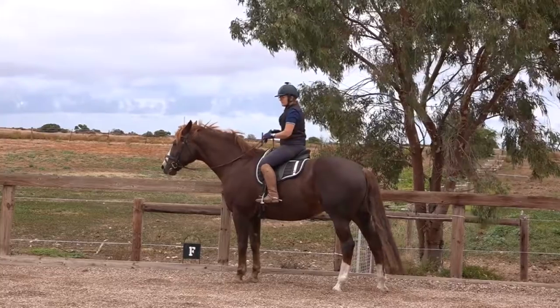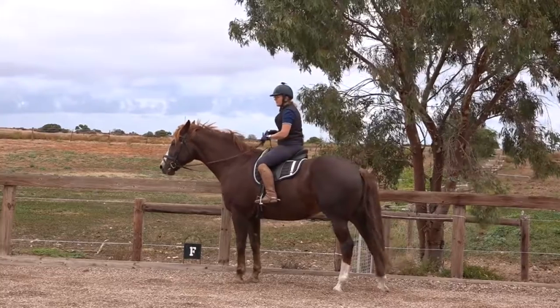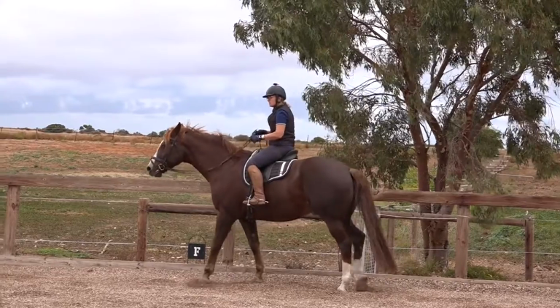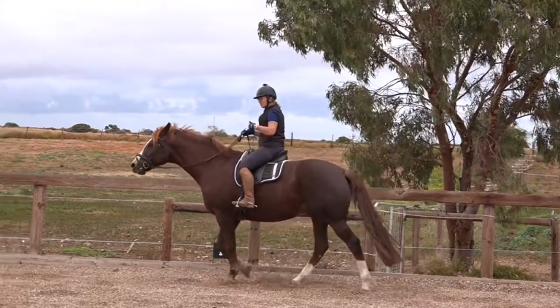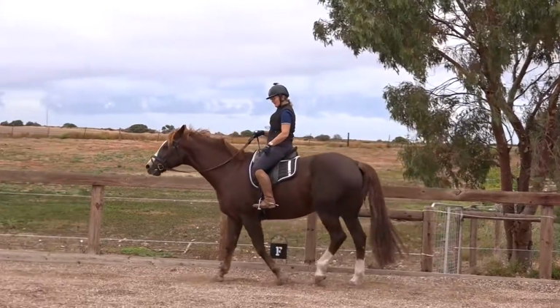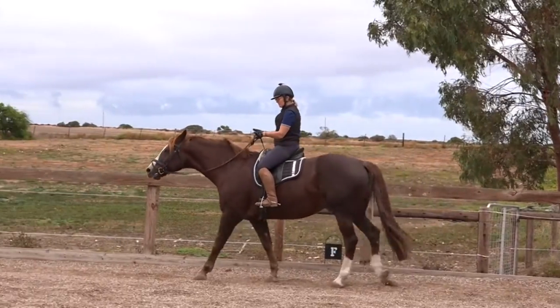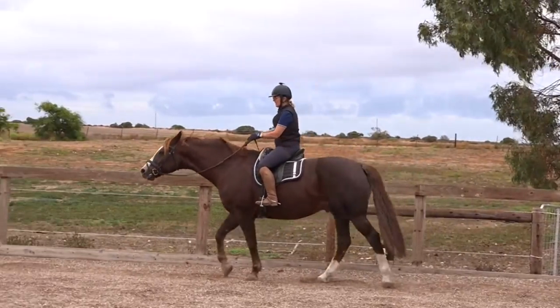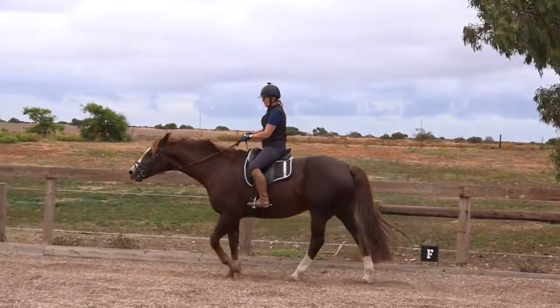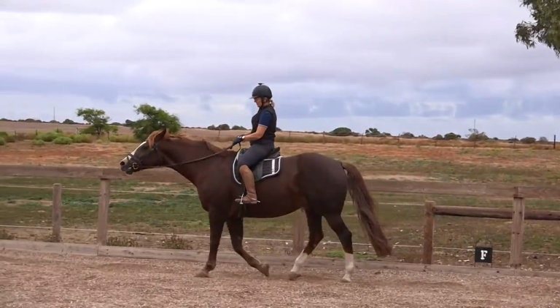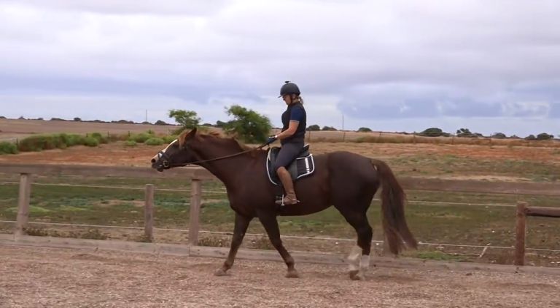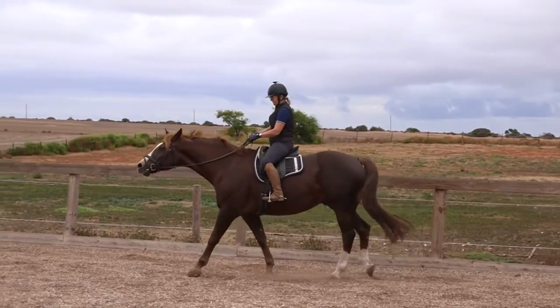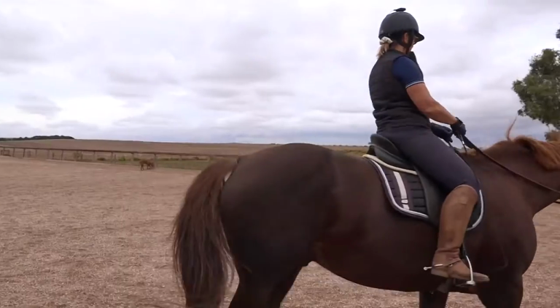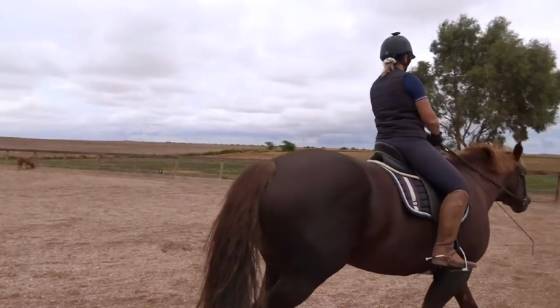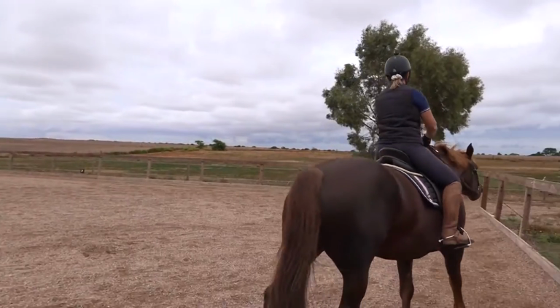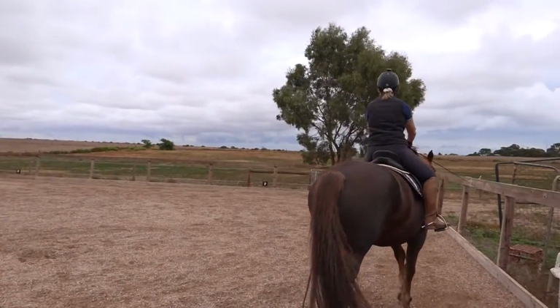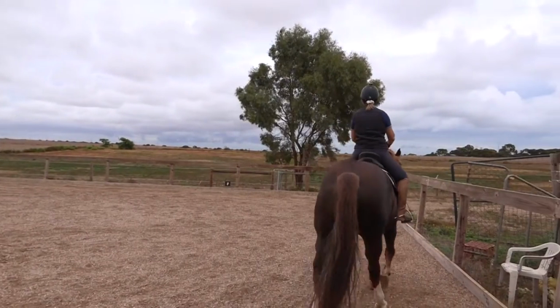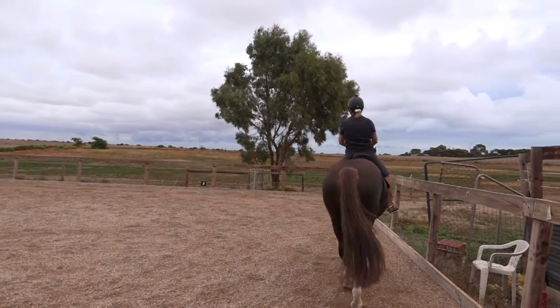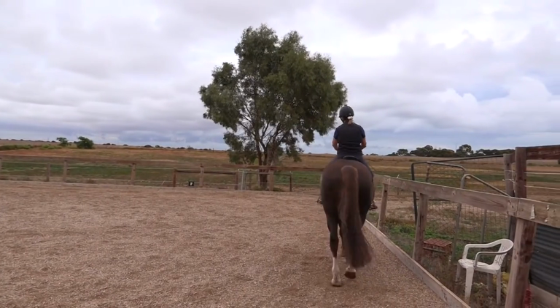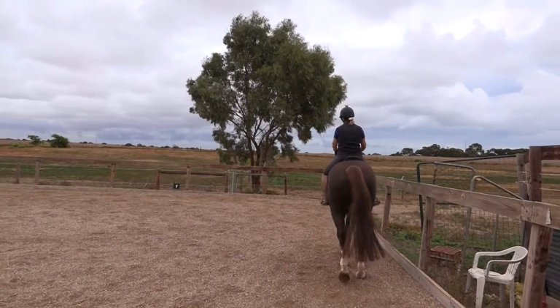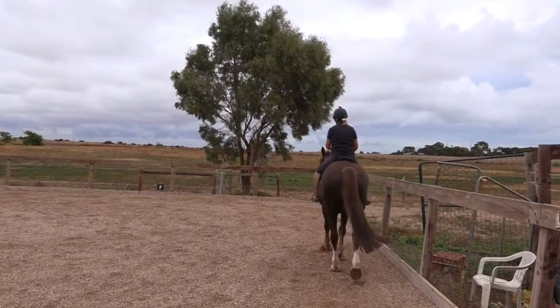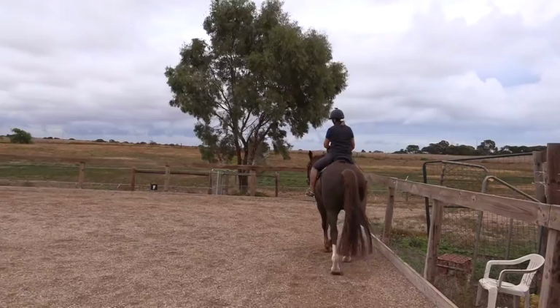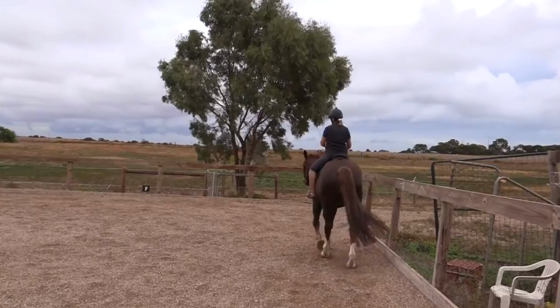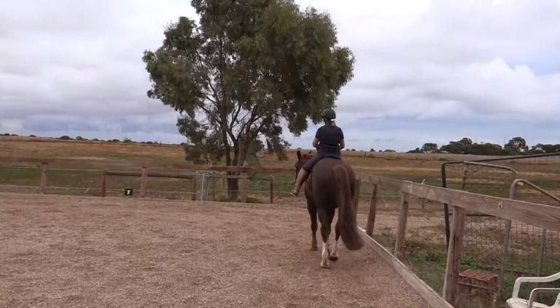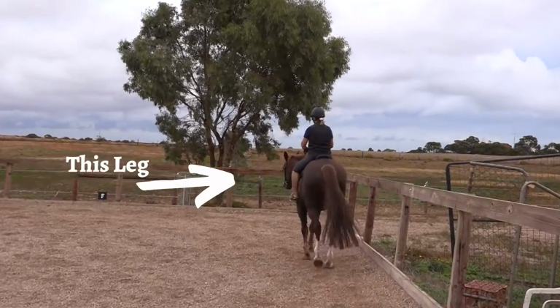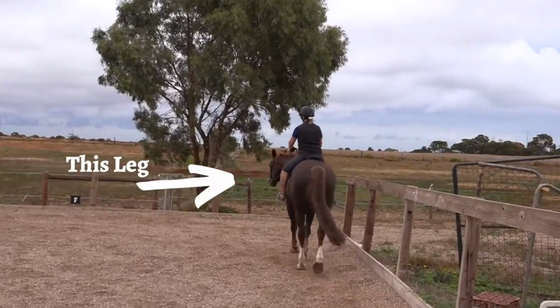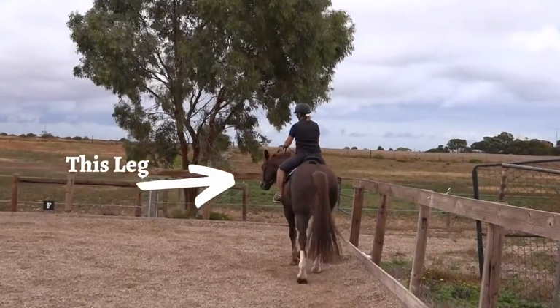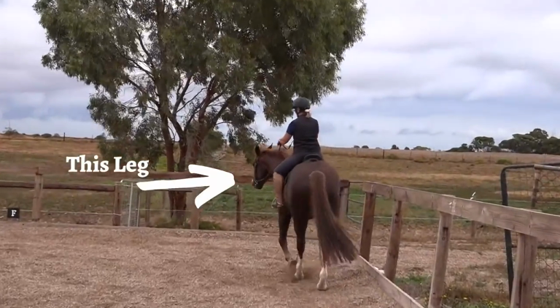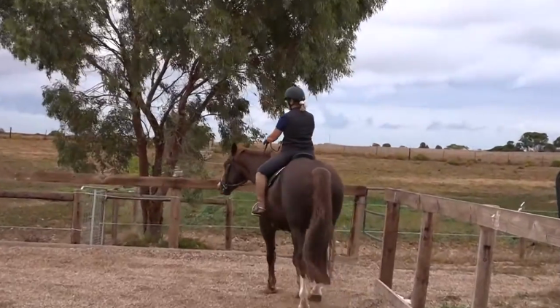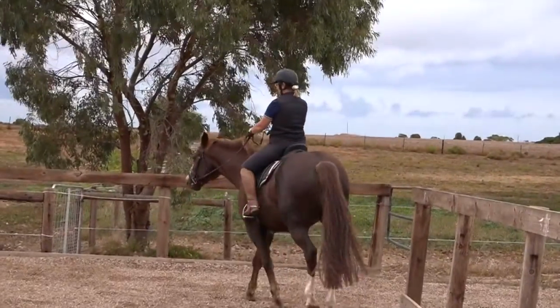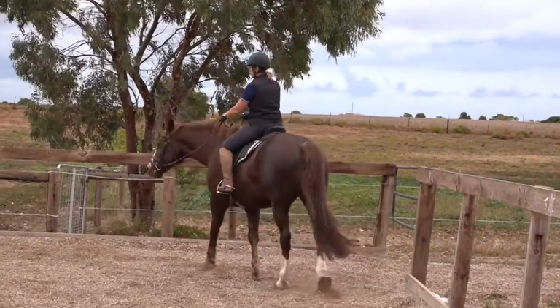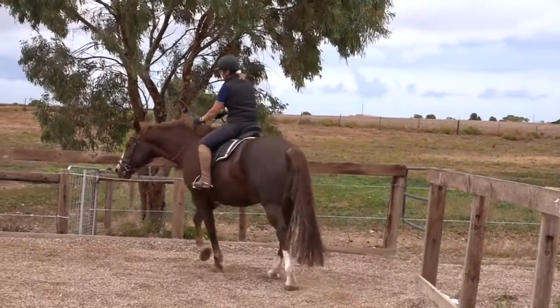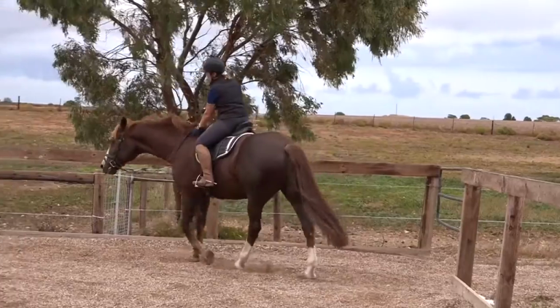He needs to learn that when the leg goes on, he moves over. If you're on a very green horse, make sure you just have his nose tipped in, then put this leg on him and ask him to go into the corner.